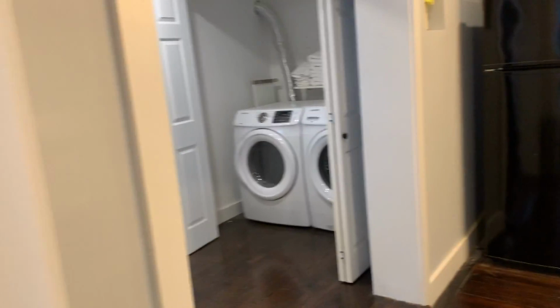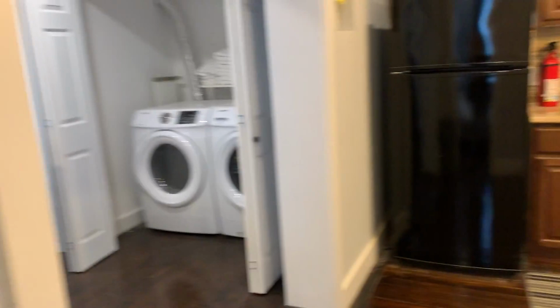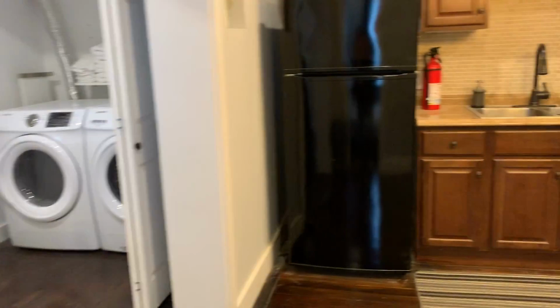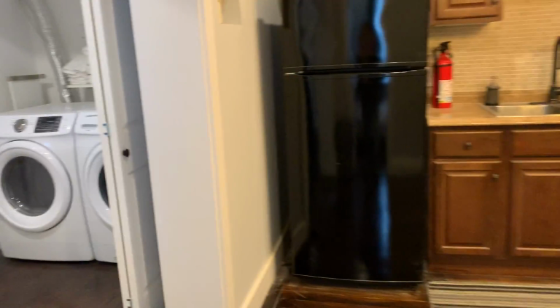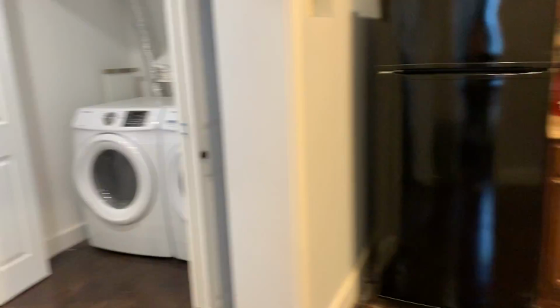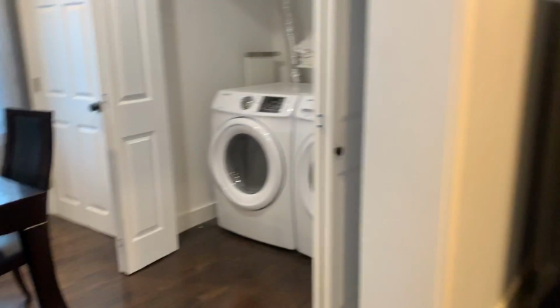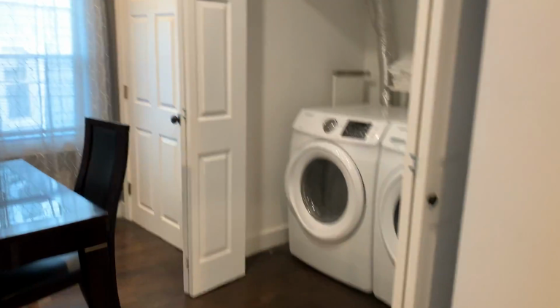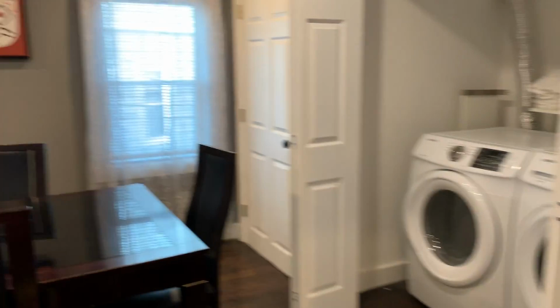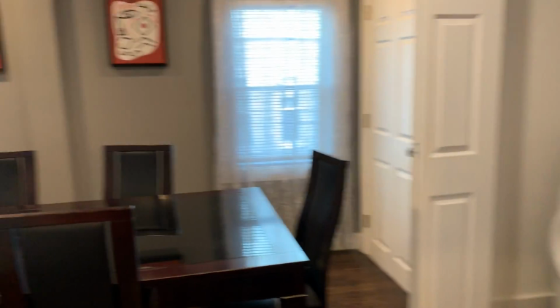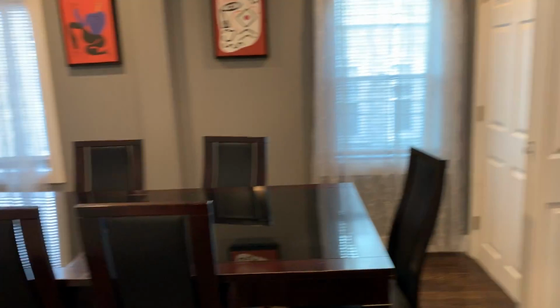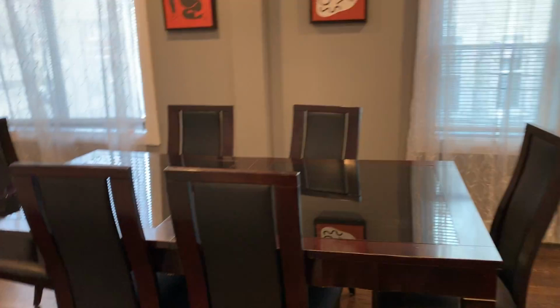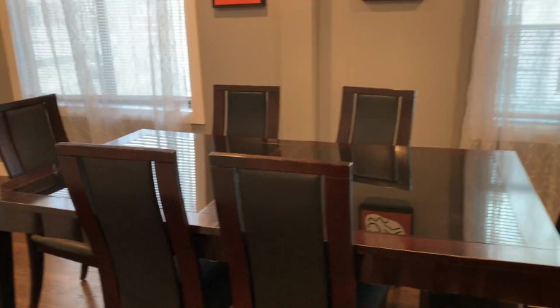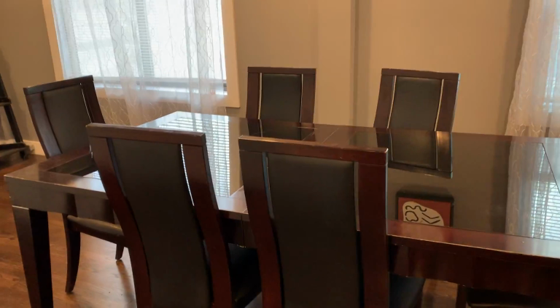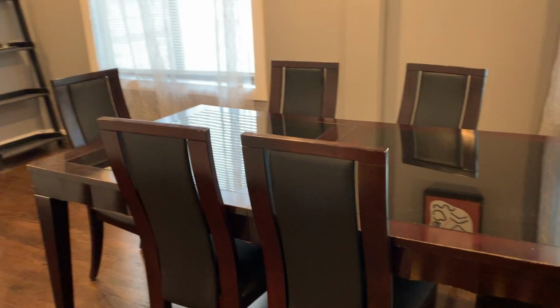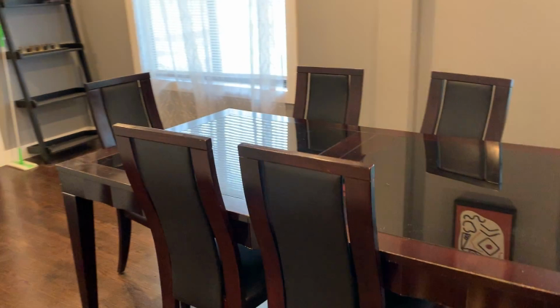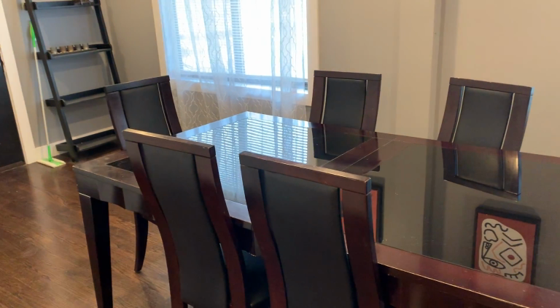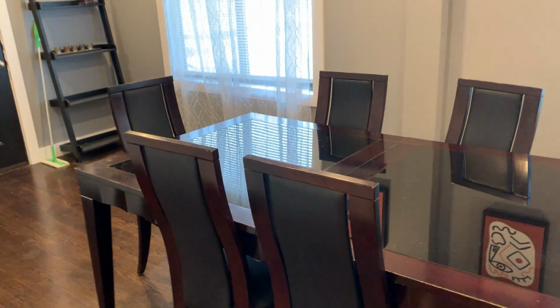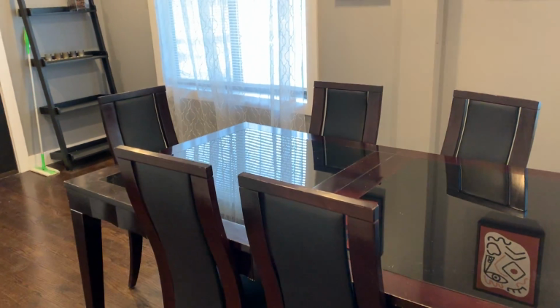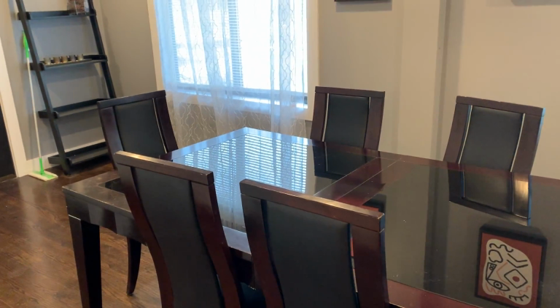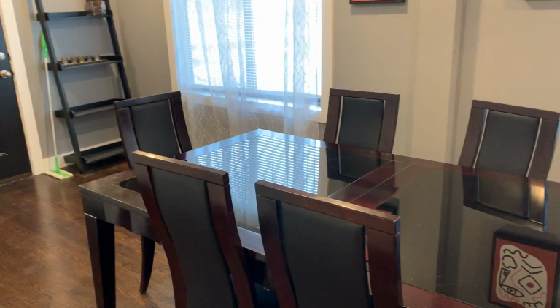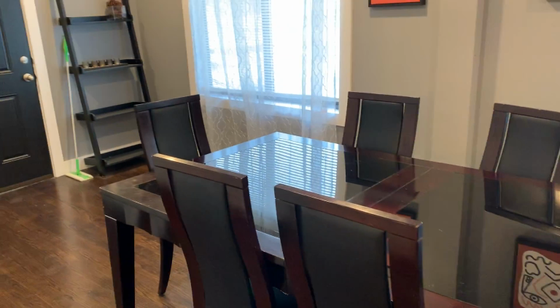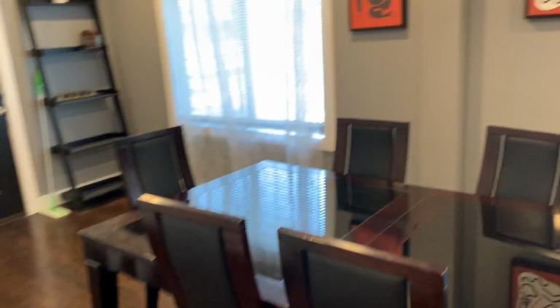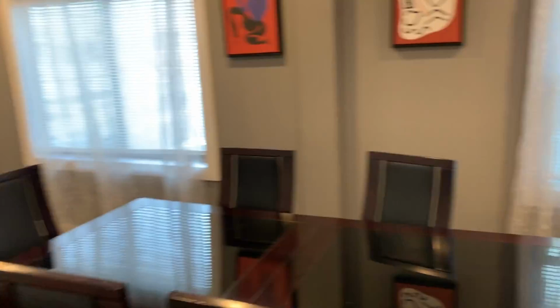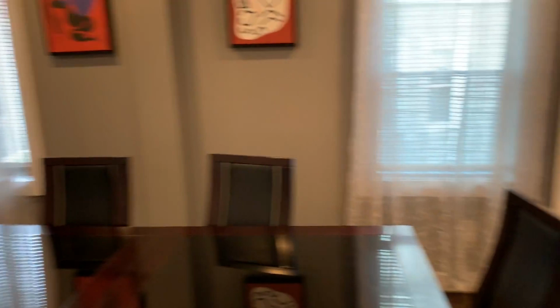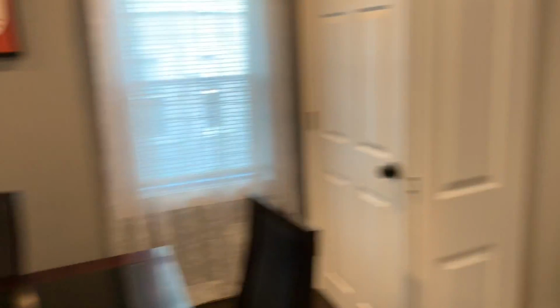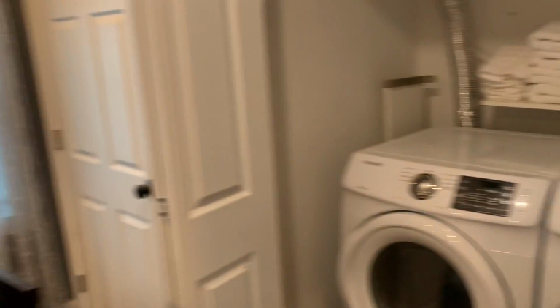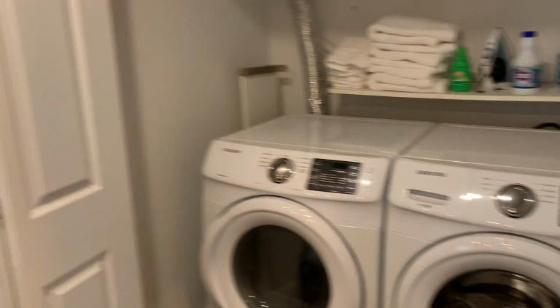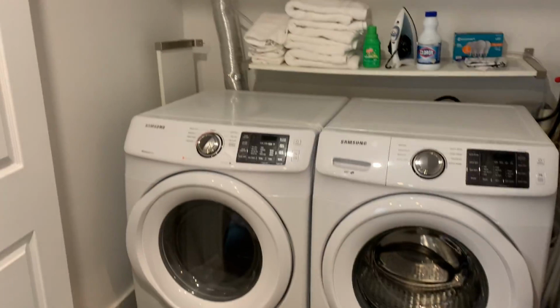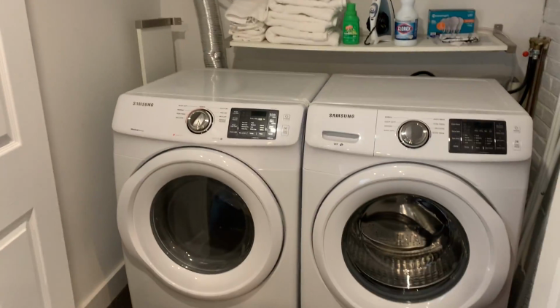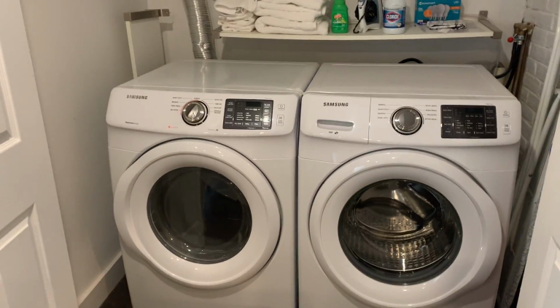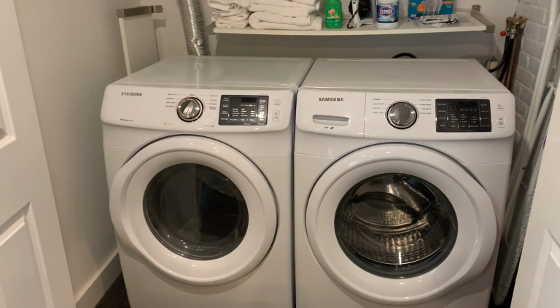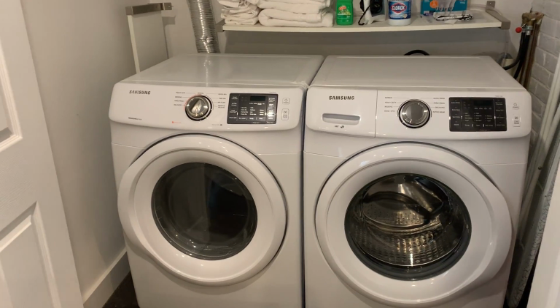Off the kitchen, we have a formal dining room — or whatever room you might want to call it. There's also a full washer and dryer.